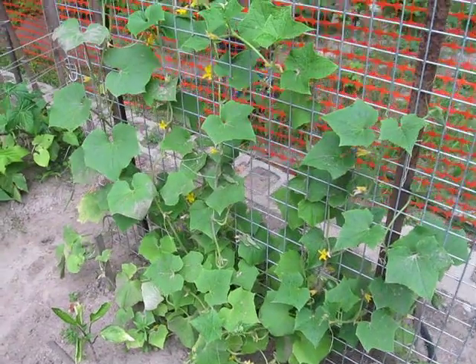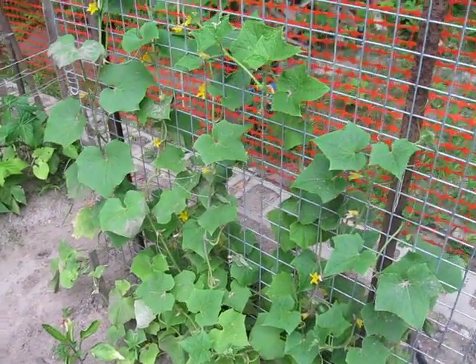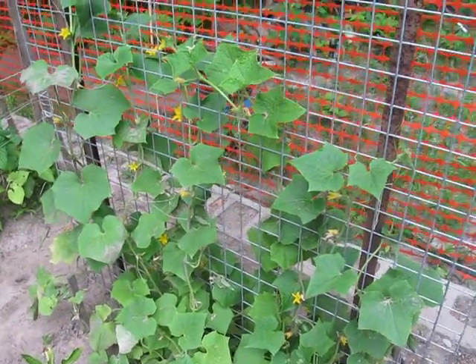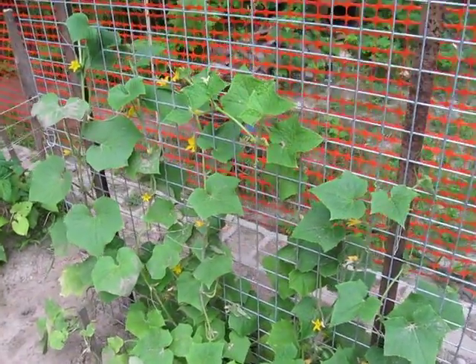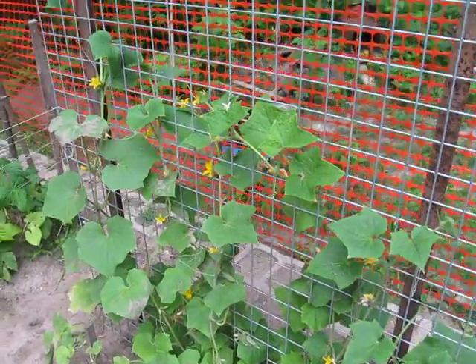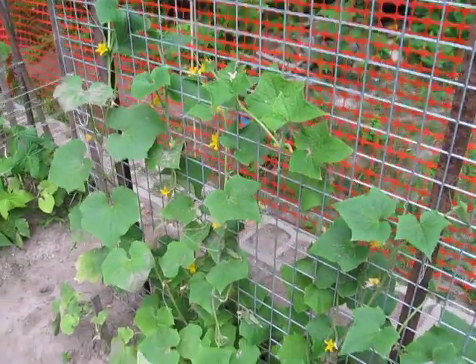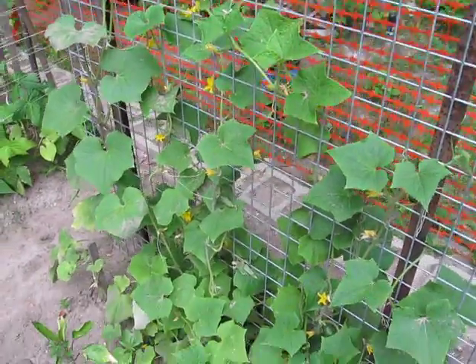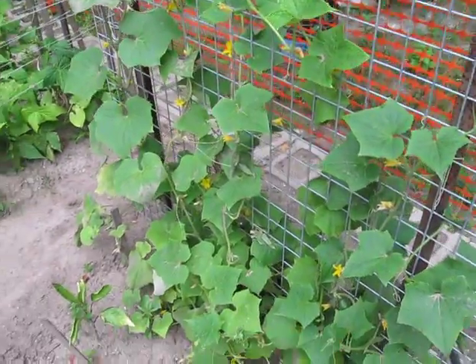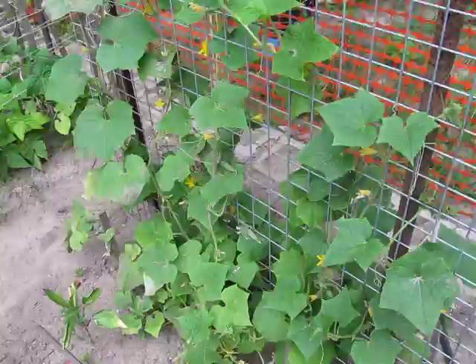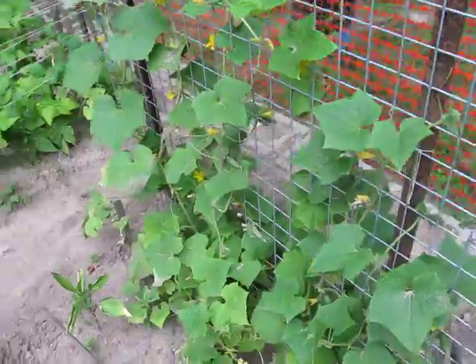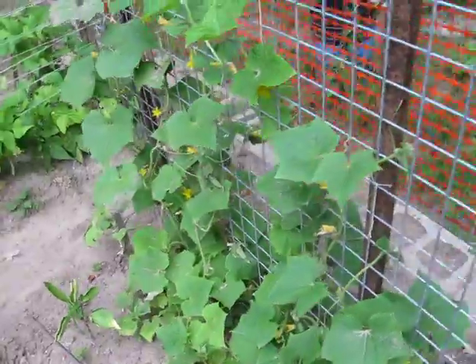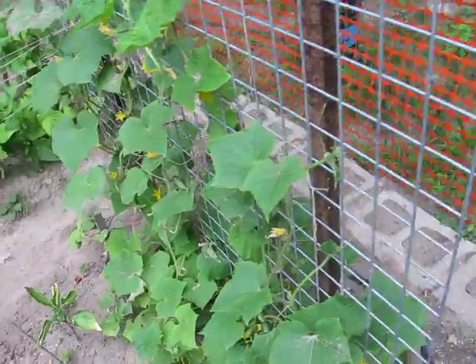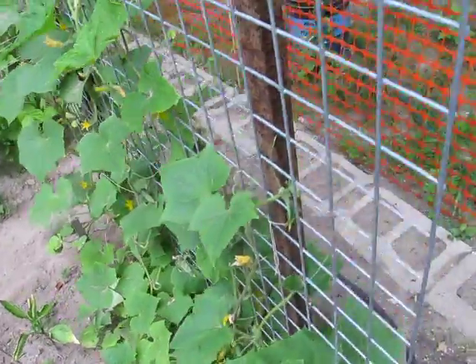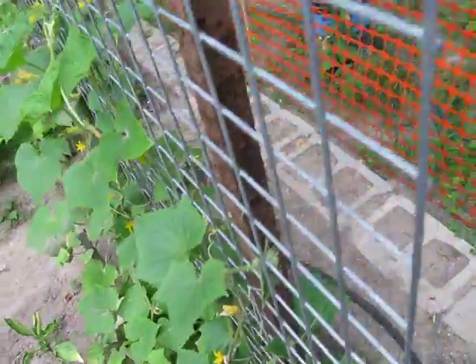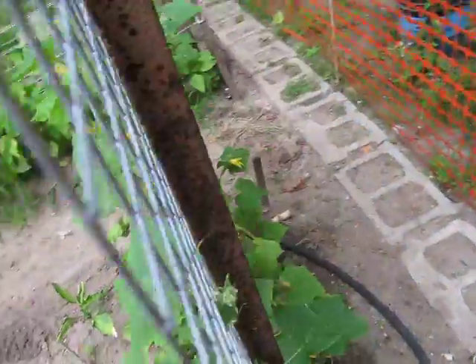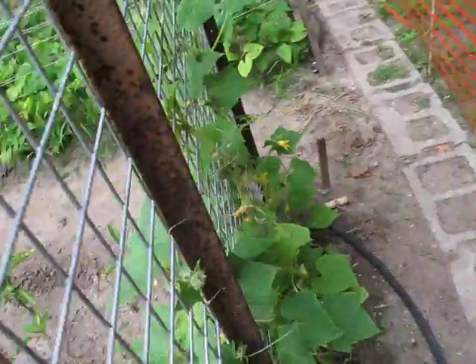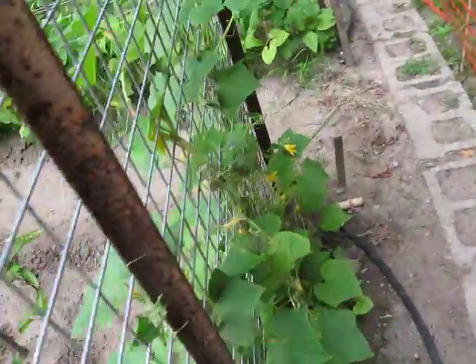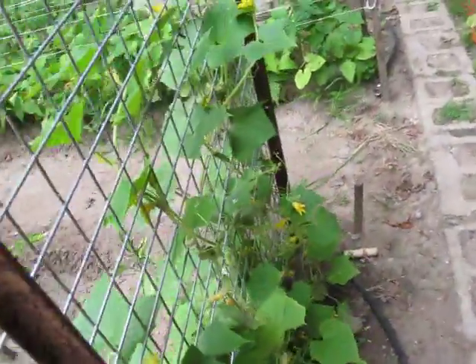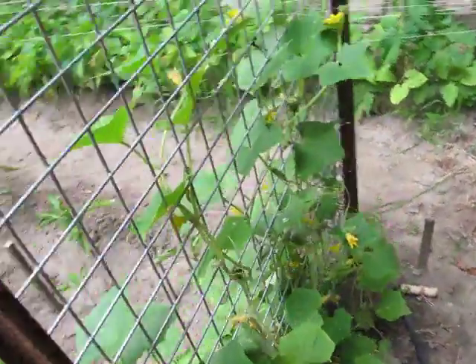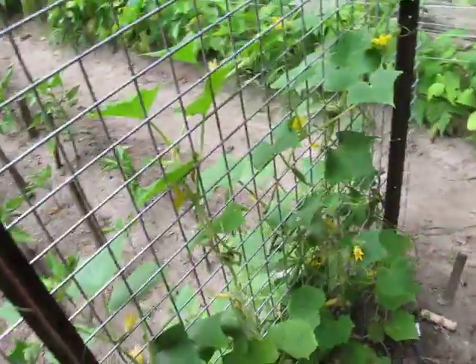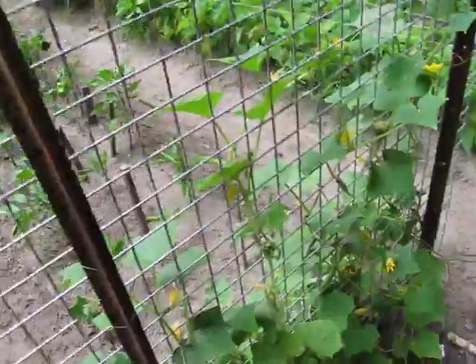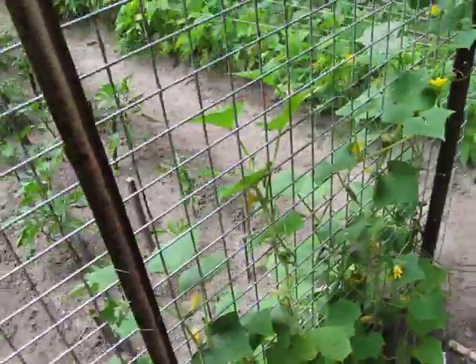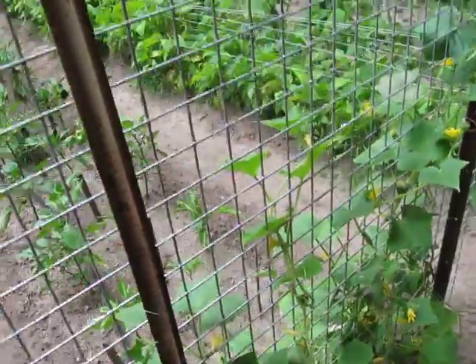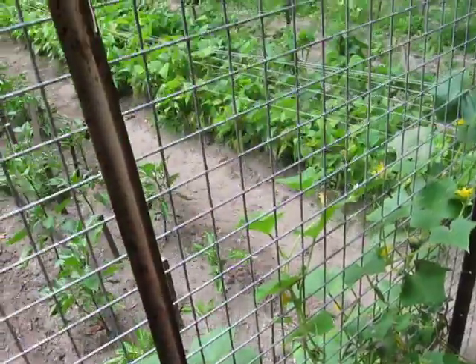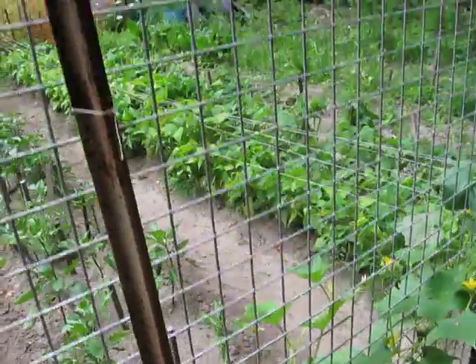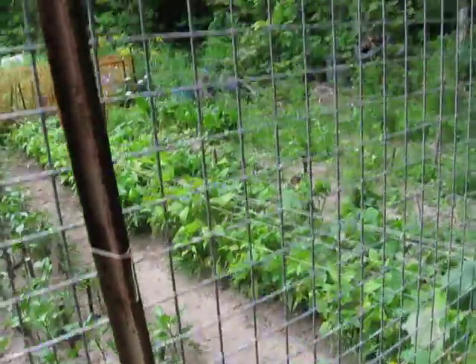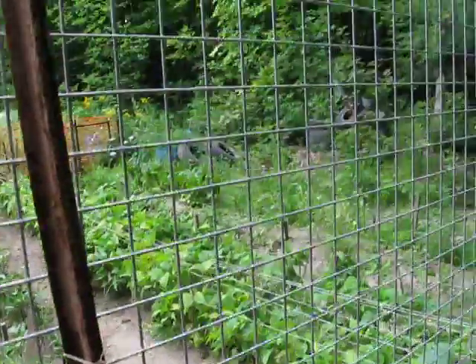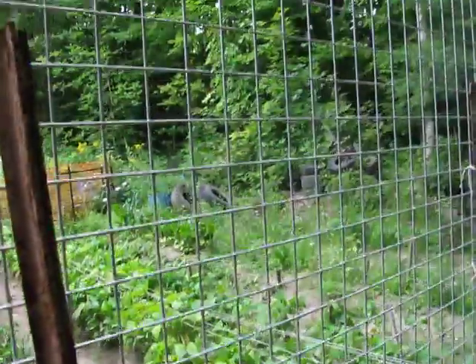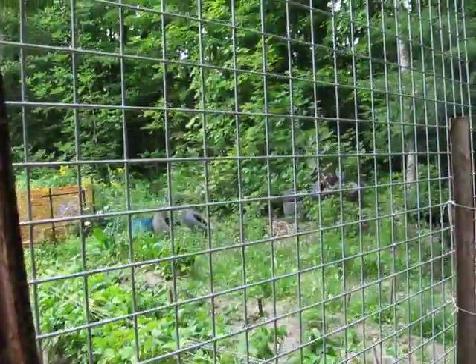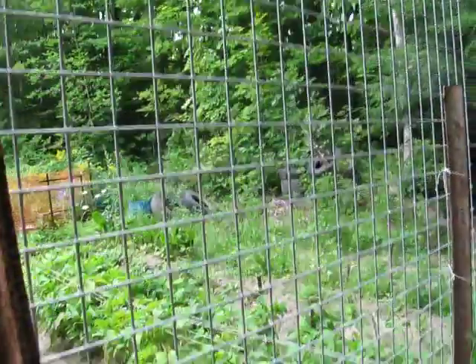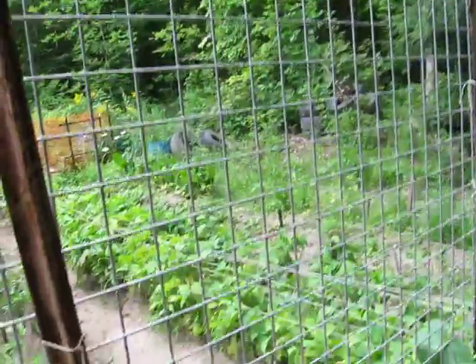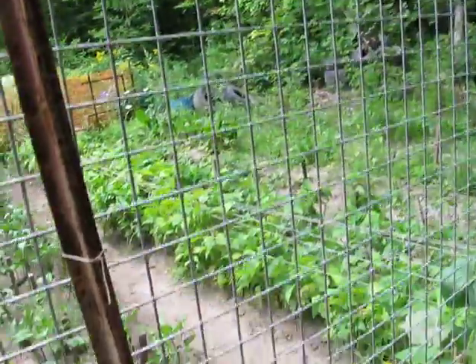I'm back in the garden. Once again, it's been far too long since I've been here. I'm just going to take a quick look at the cucumbers here. I've set up a metal lattice here — it was an old construction fence.